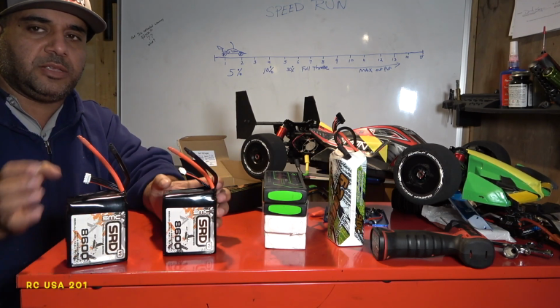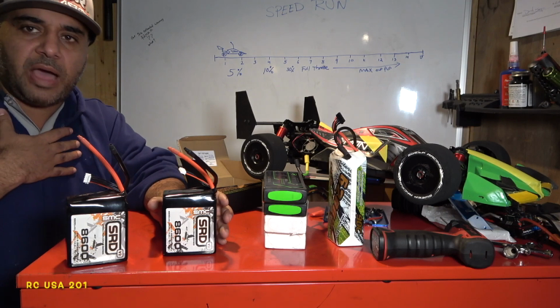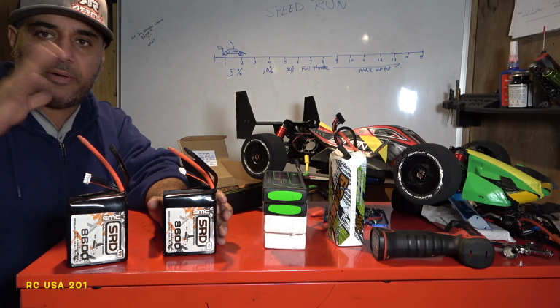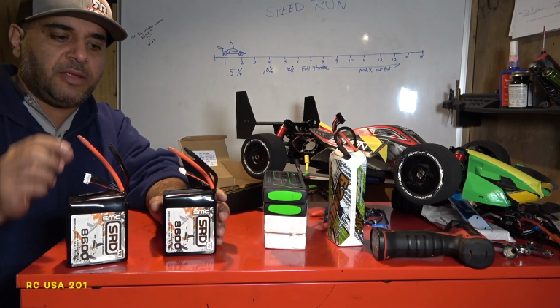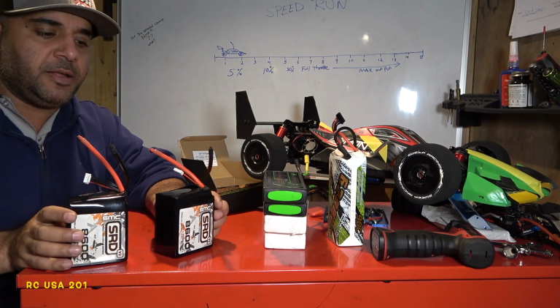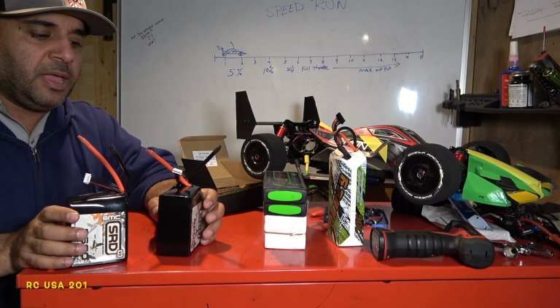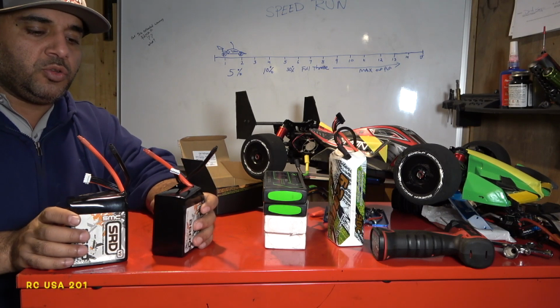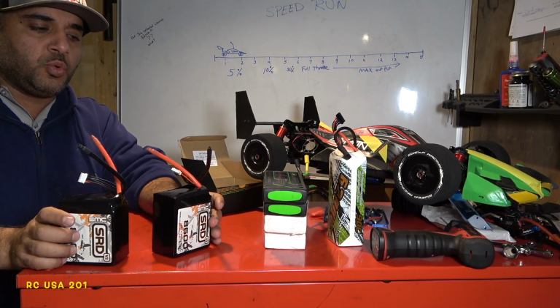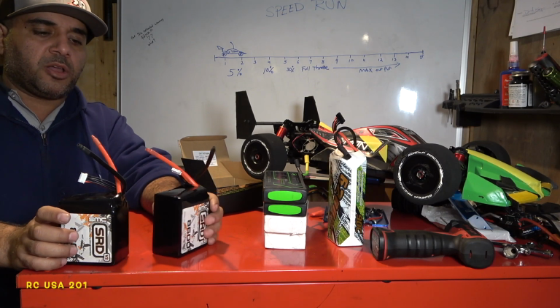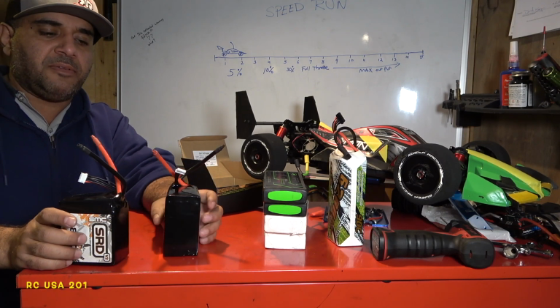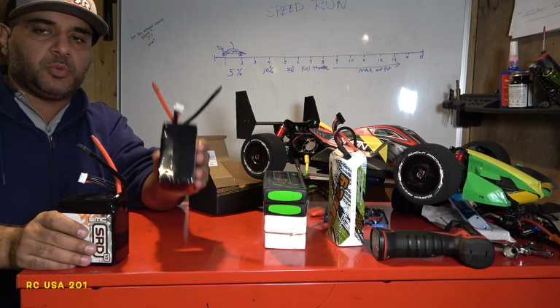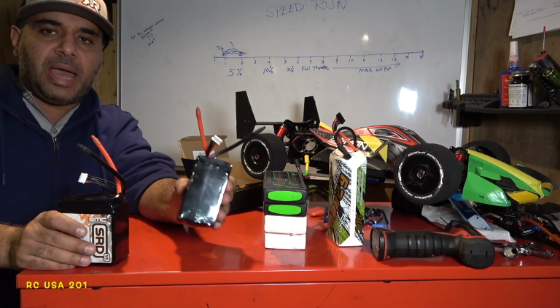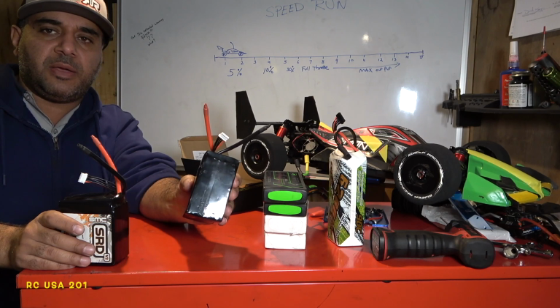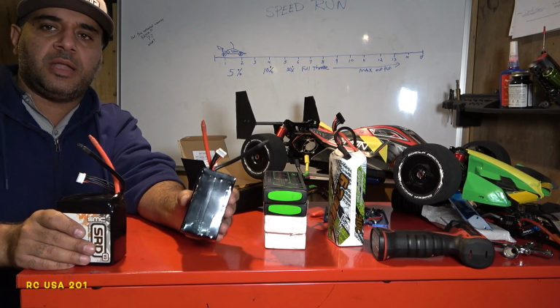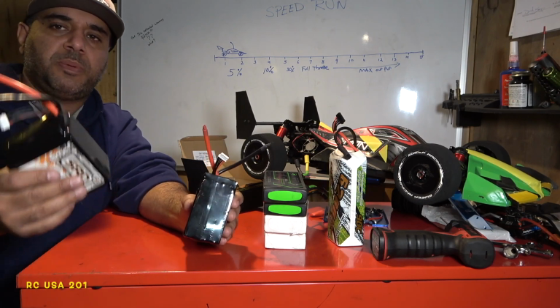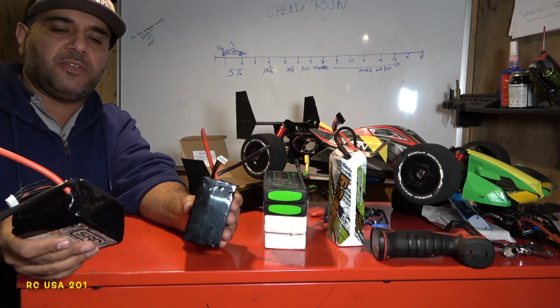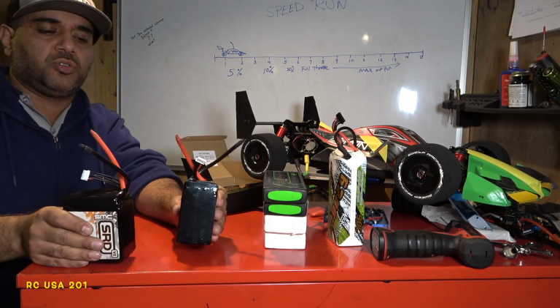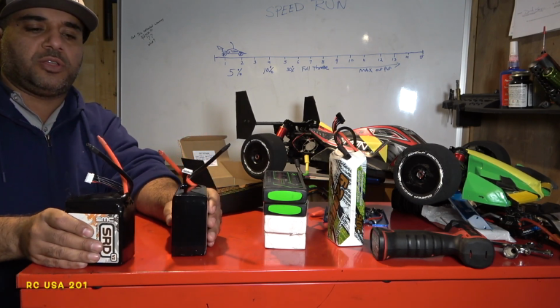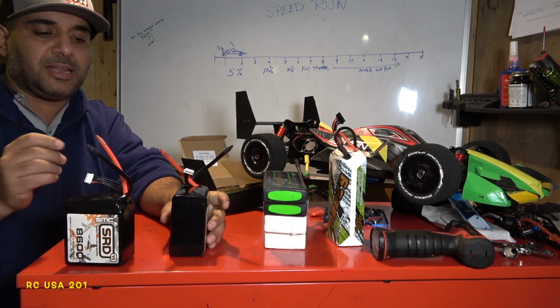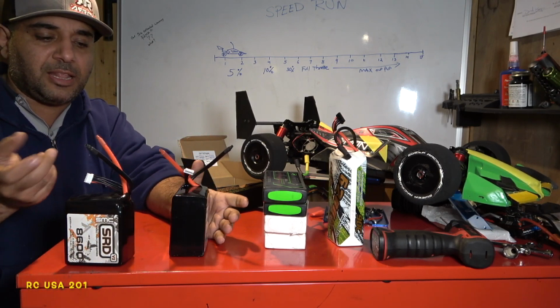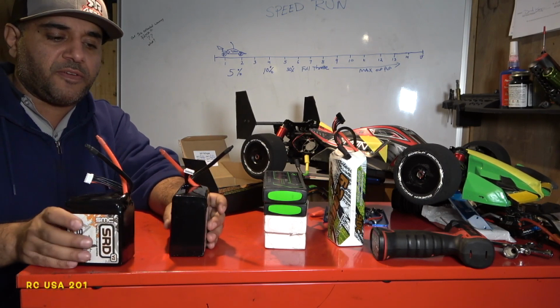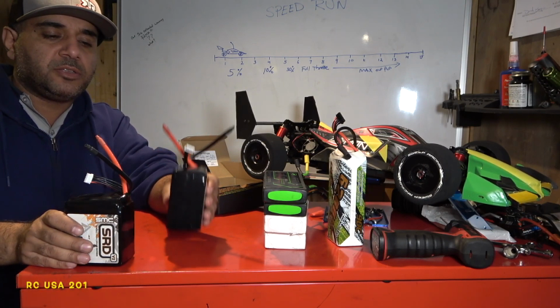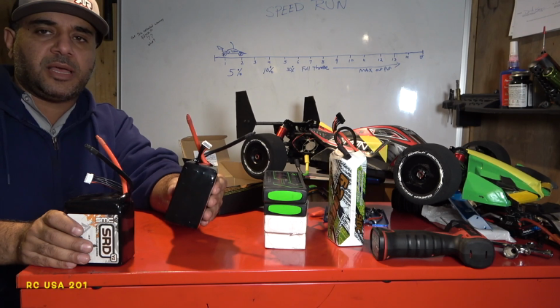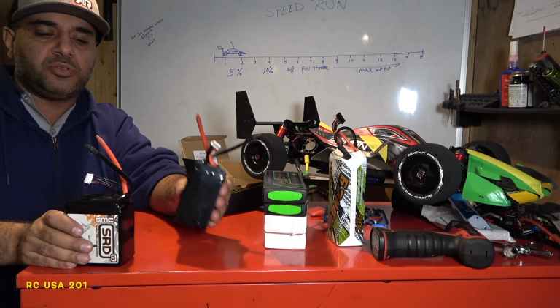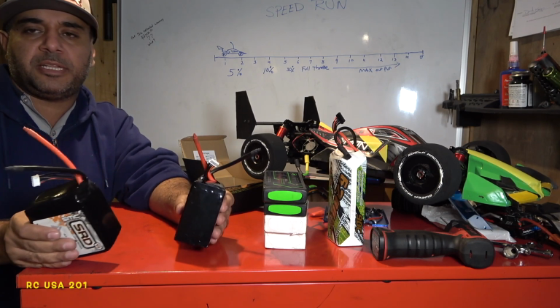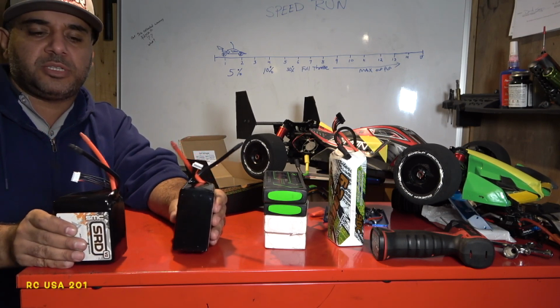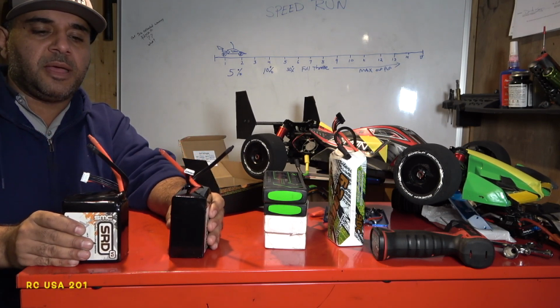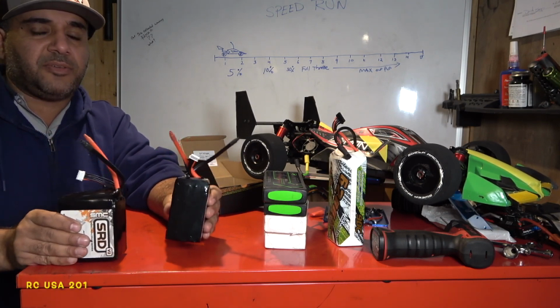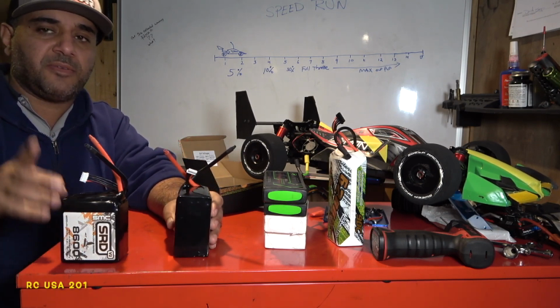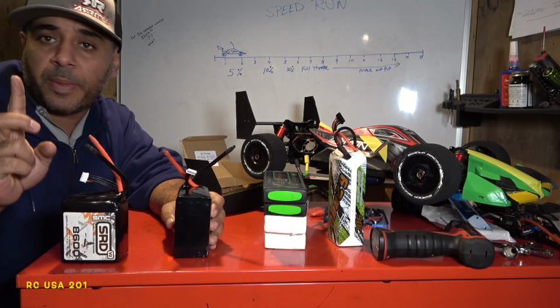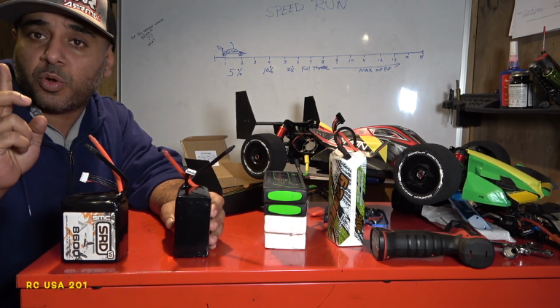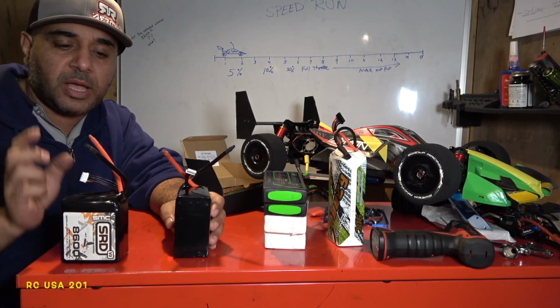Another thing I'd recommend — a lot of people don't do this, and I originally never did either — mark your batteries. This would be battery one, this would be battery two. Take a log of how many times you use each one. Polarity — positive or negative — also matters.